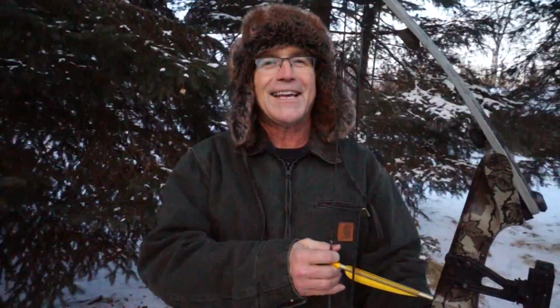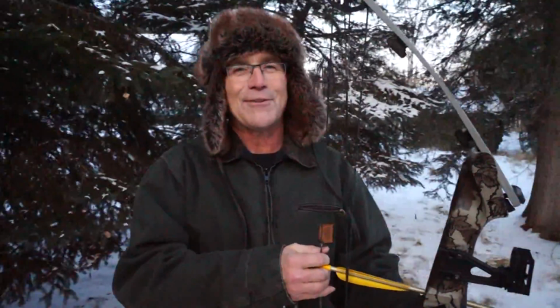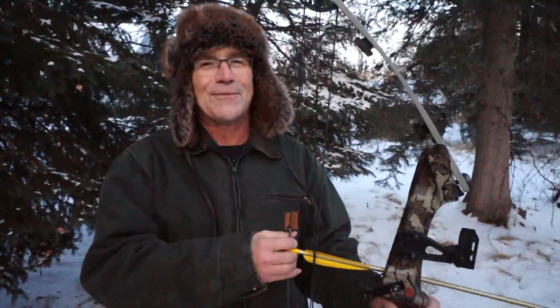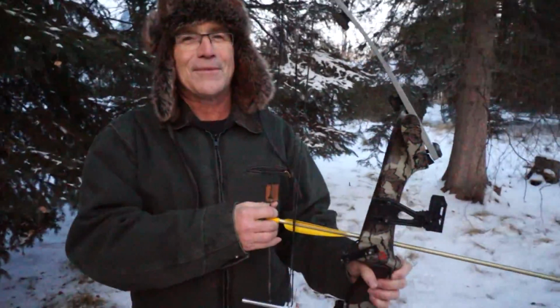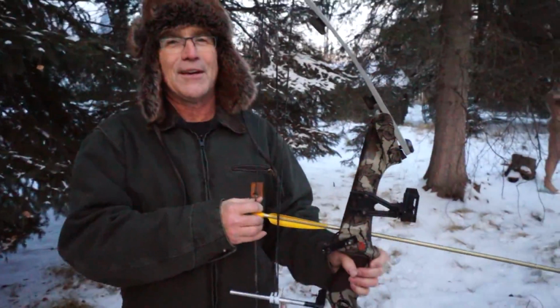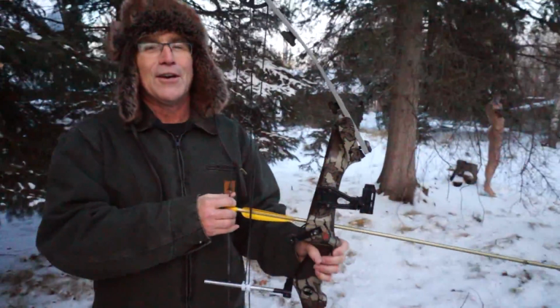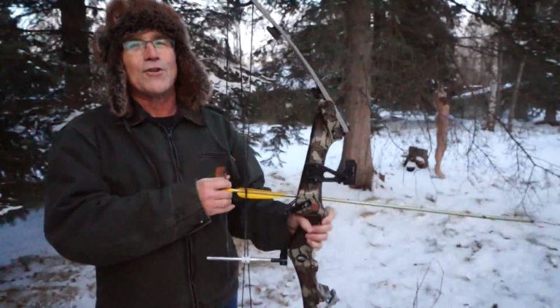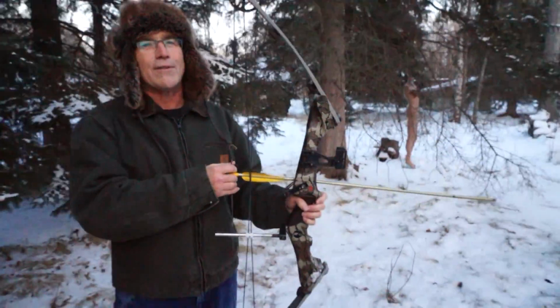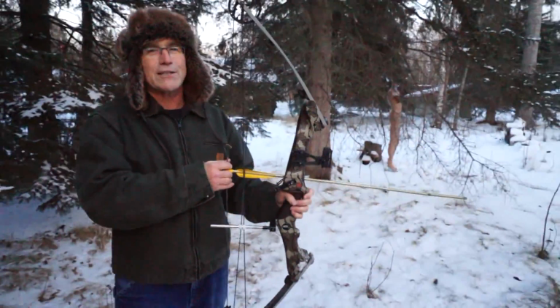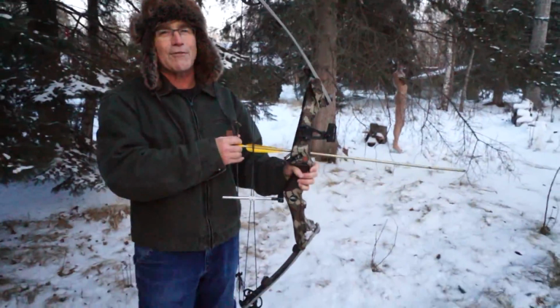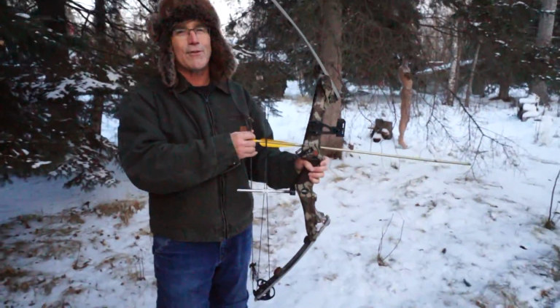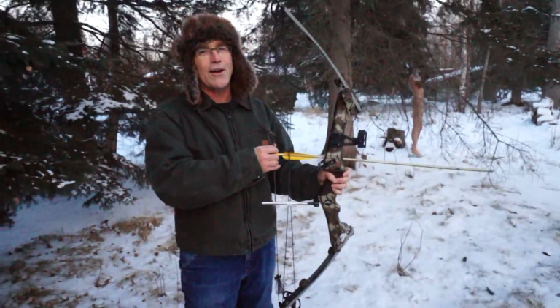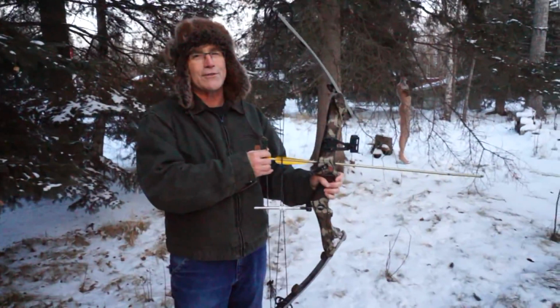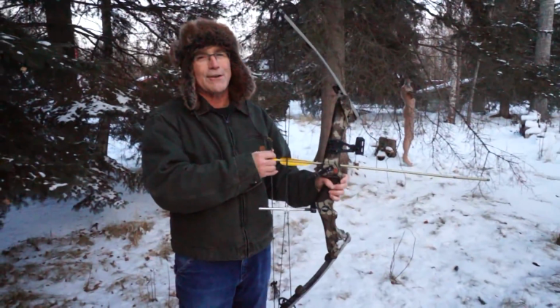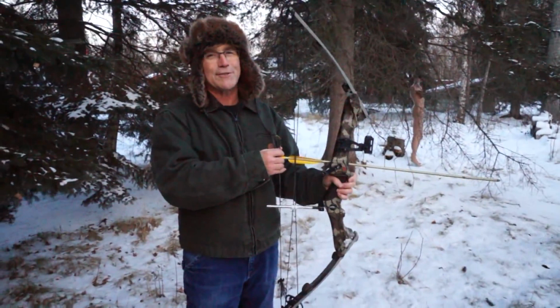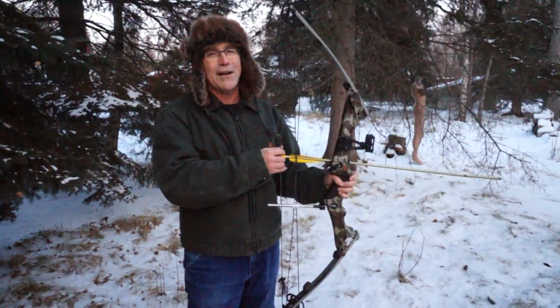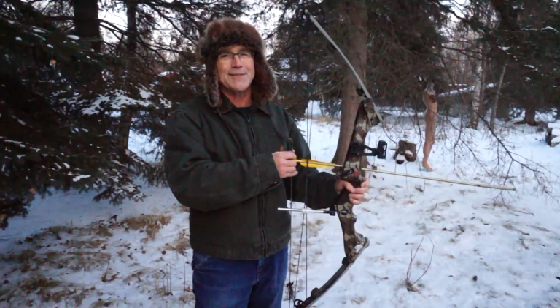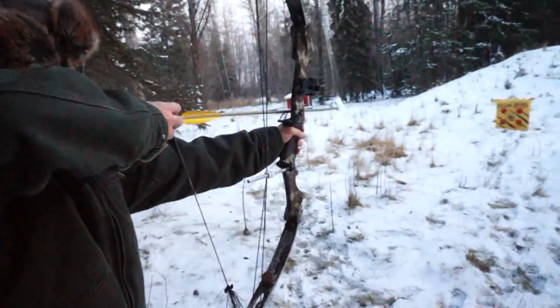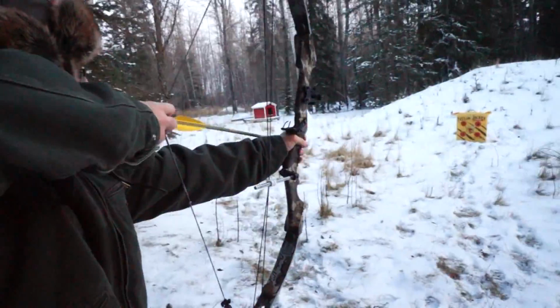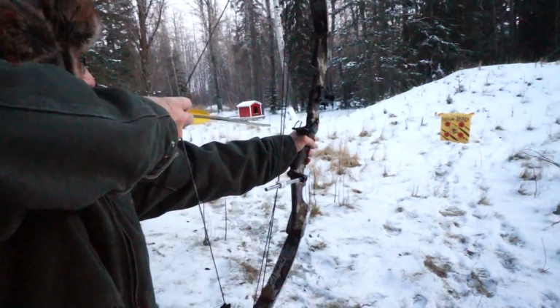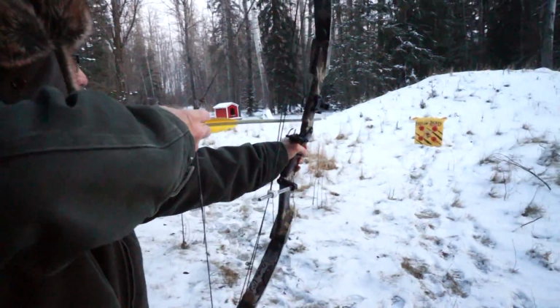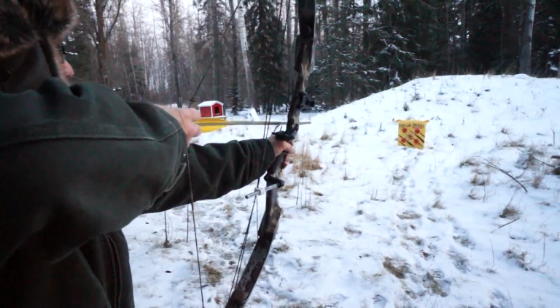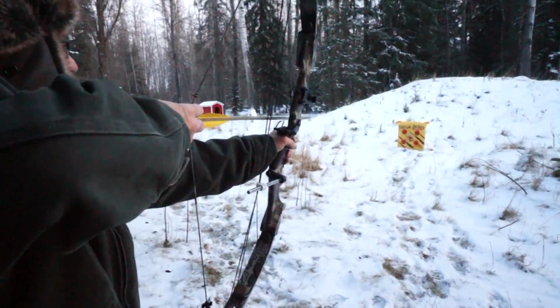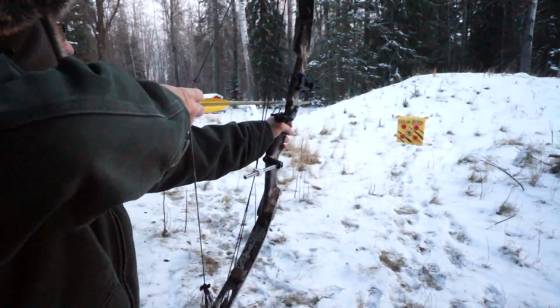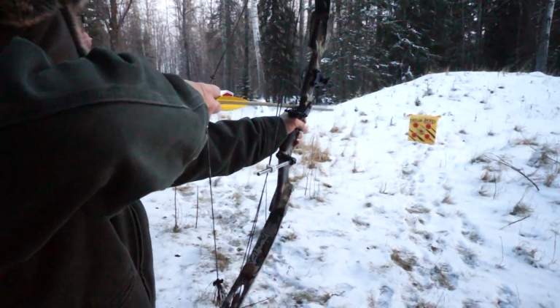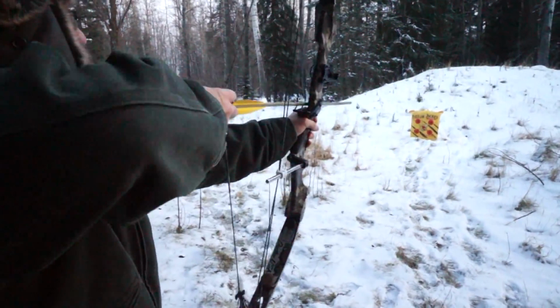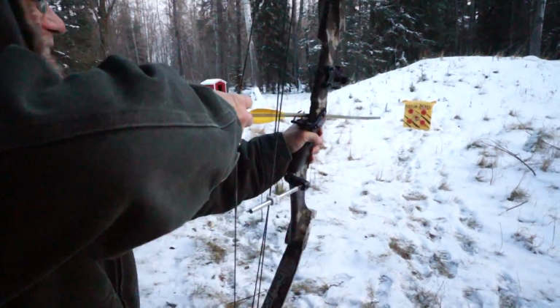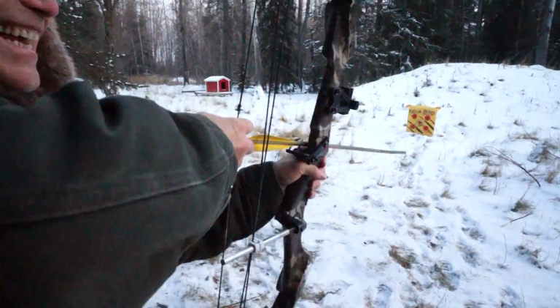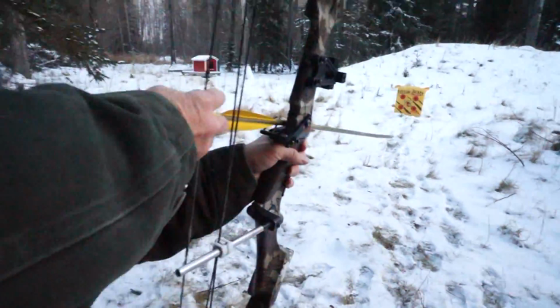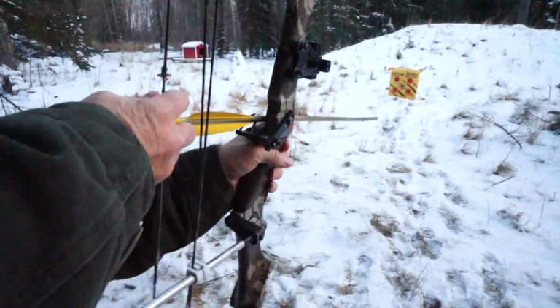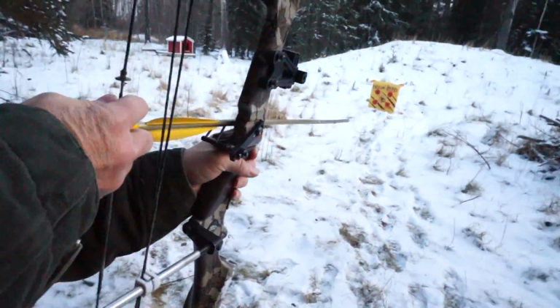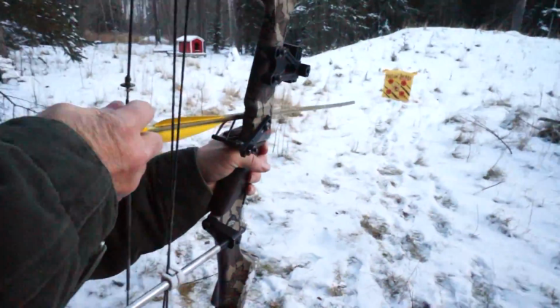Is this your first time shooting a bow? No, I've shot several hundreds of thousands of times. You've got to put it on the thing, Dad.